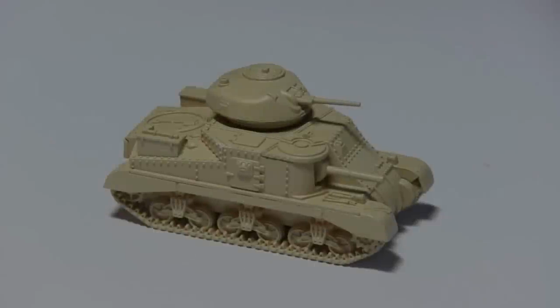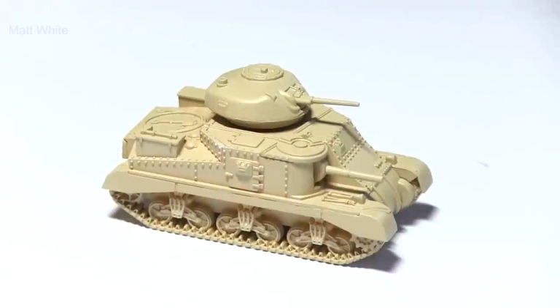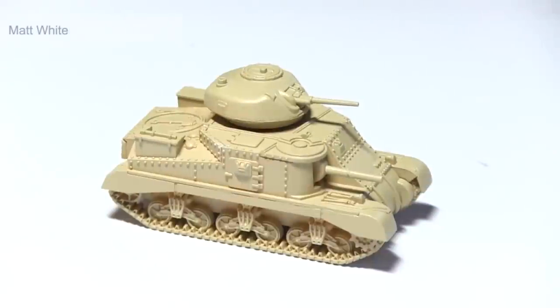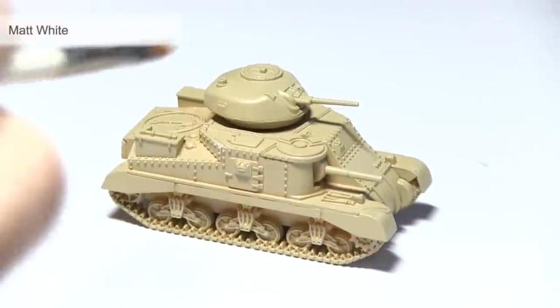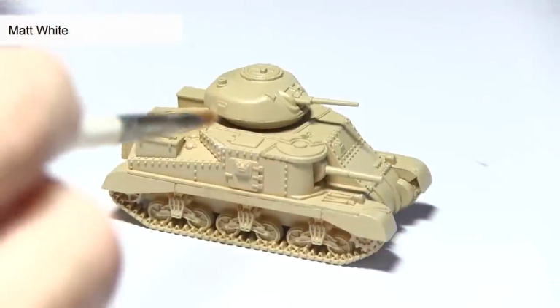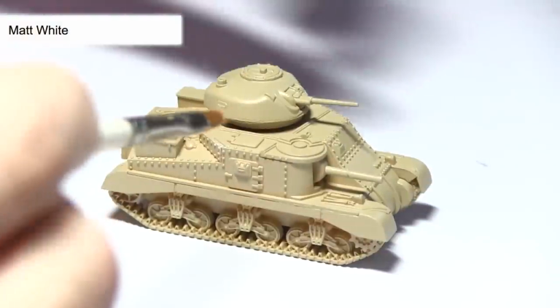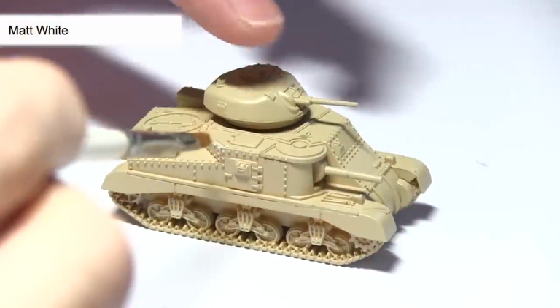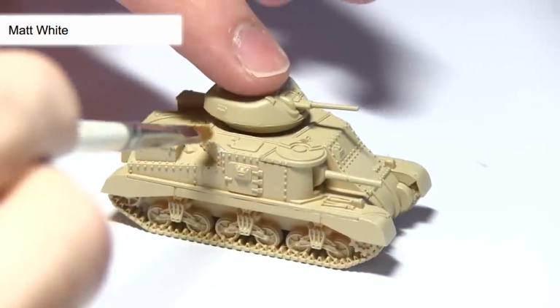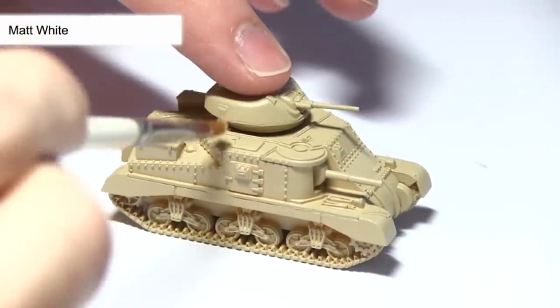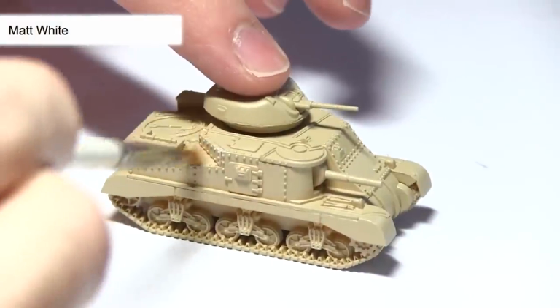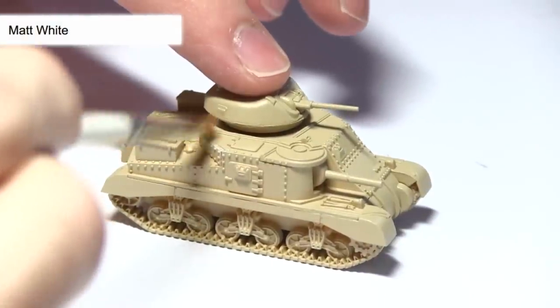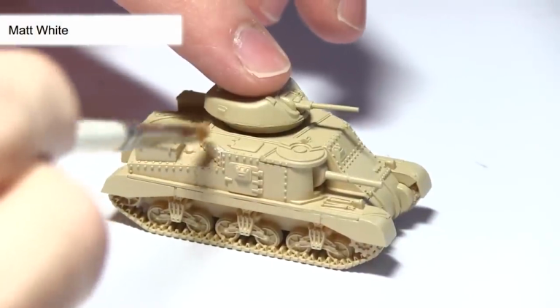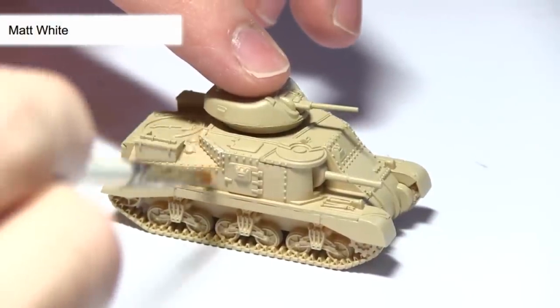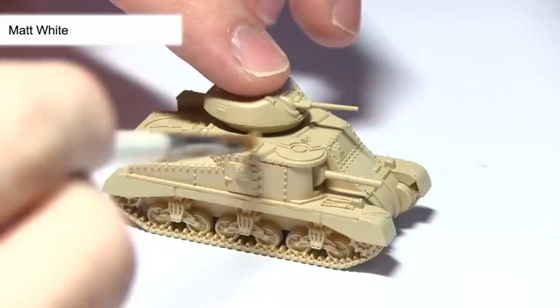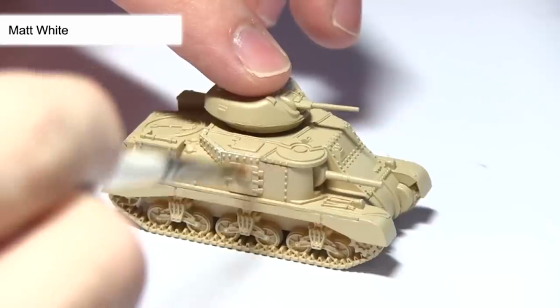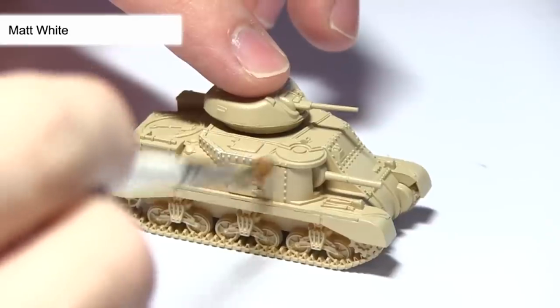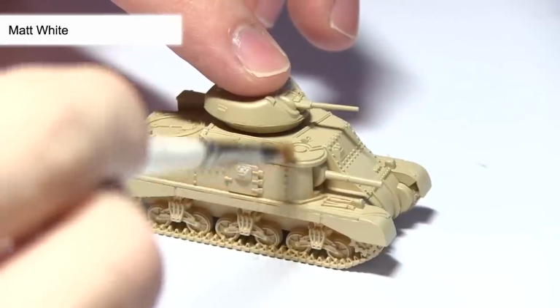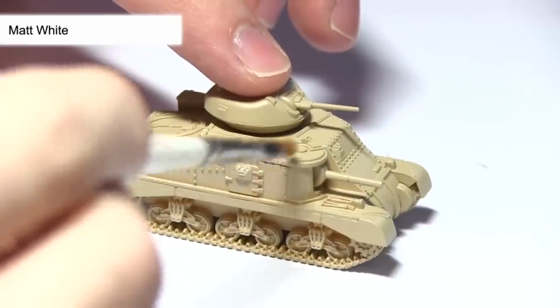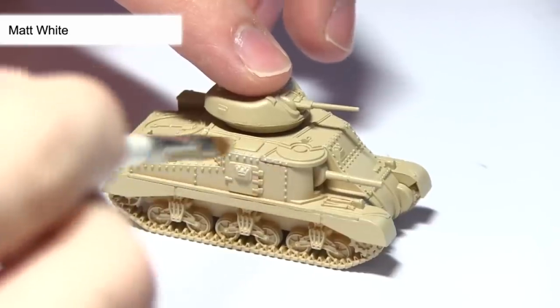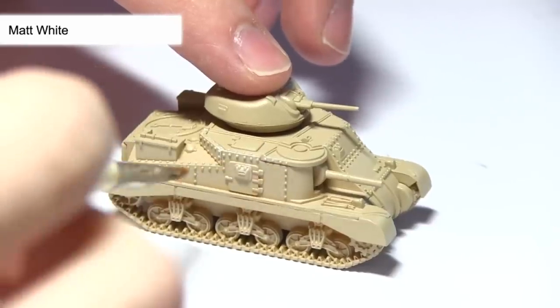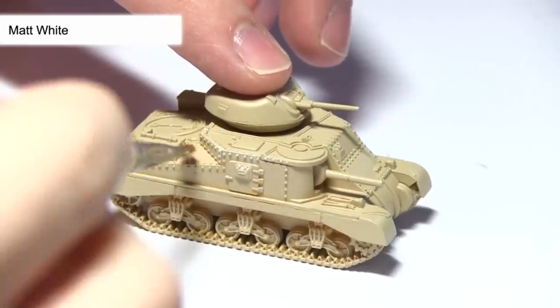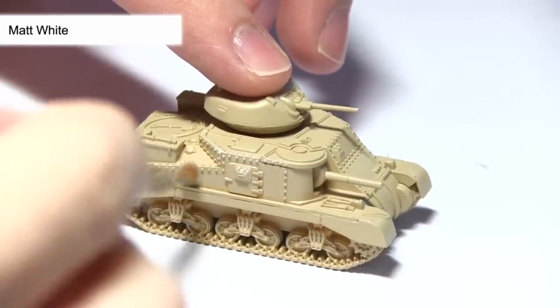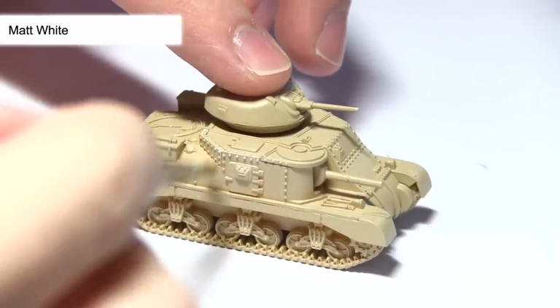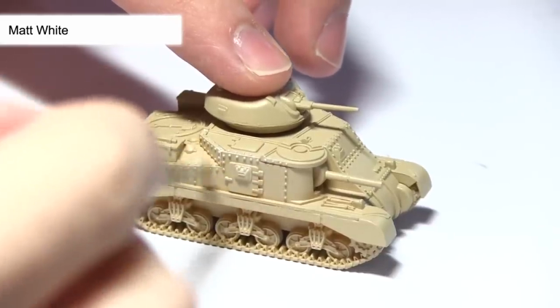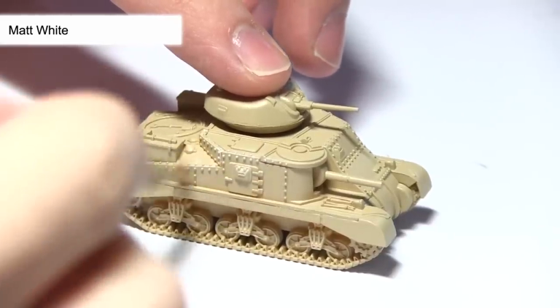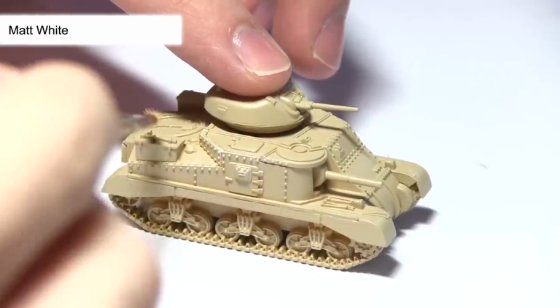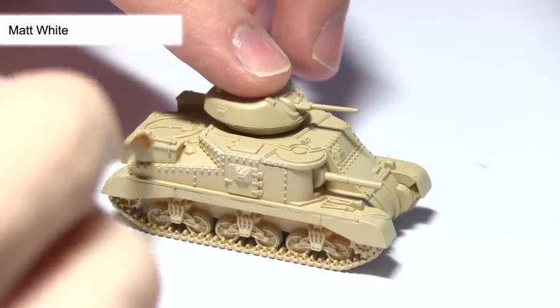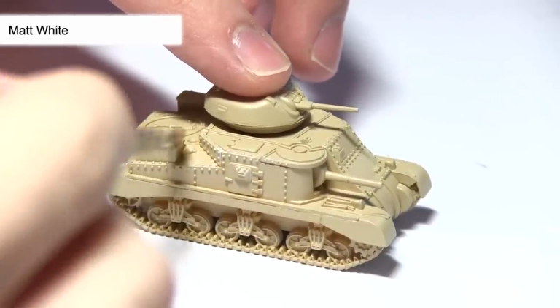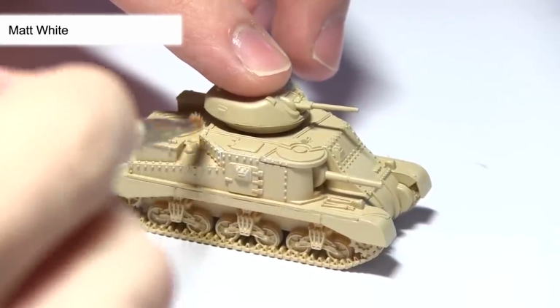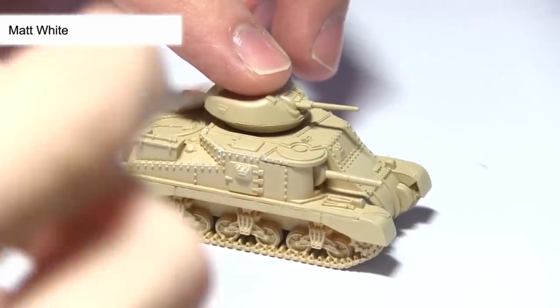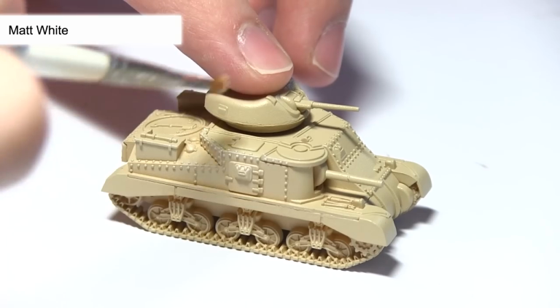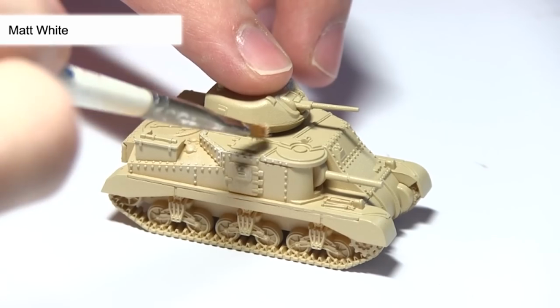After assembling your miniature the first task is to prime it. I'm going to be using the Army Painter's Skeleton Bone spray primer for this, because it gives us the sandy colour that we want to achieve in the final product.